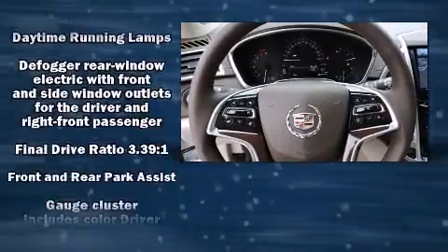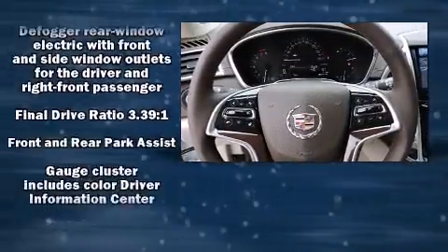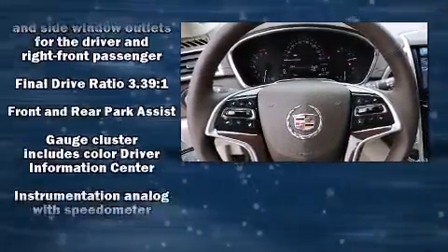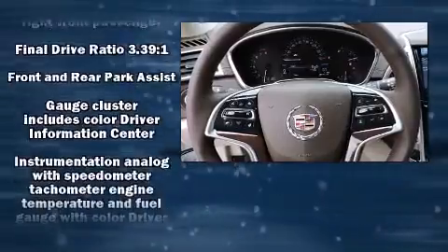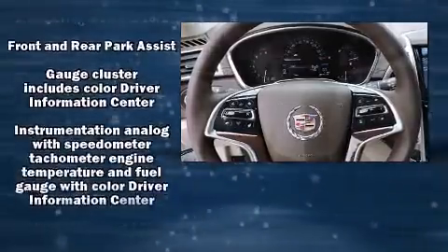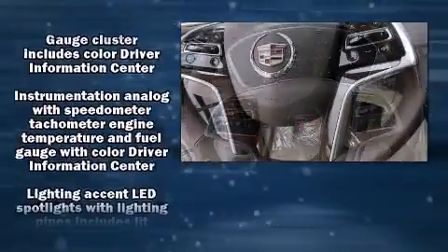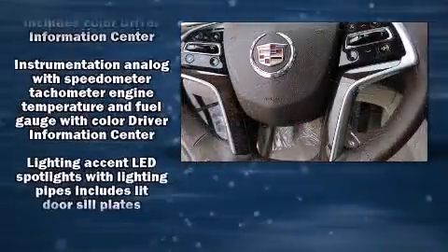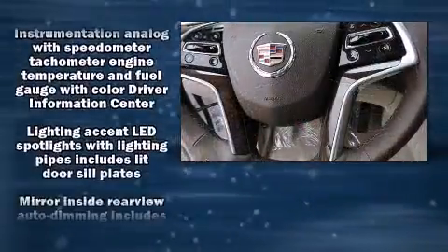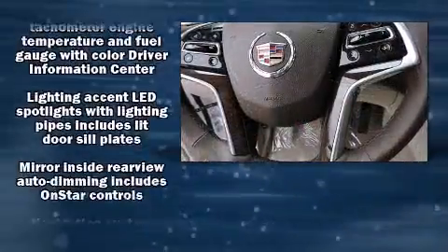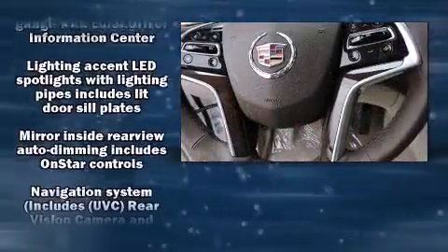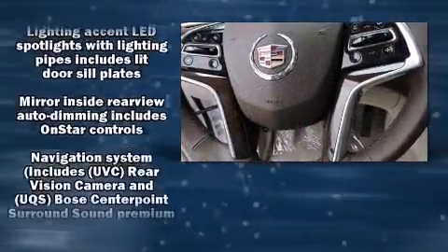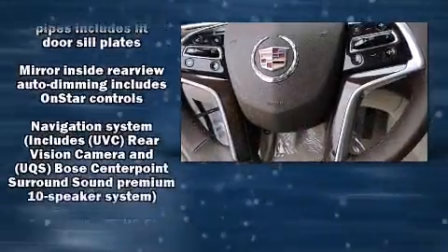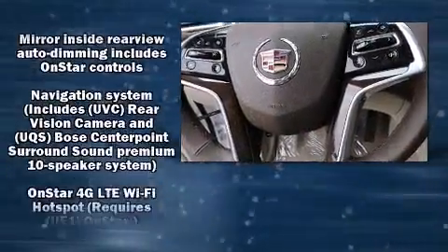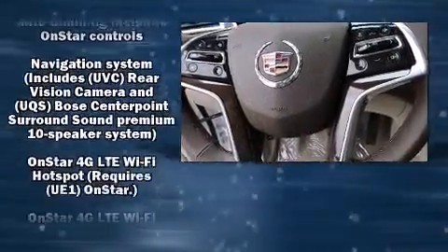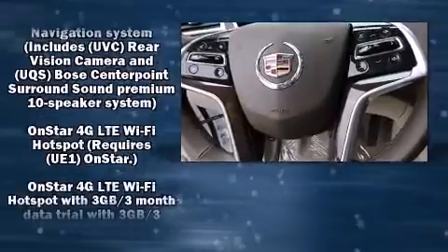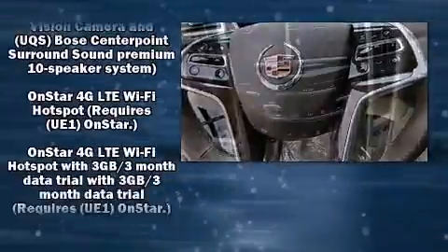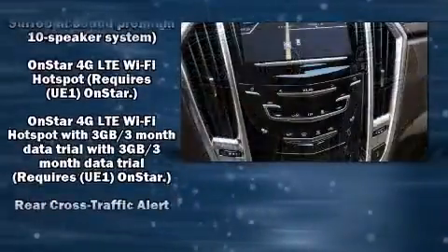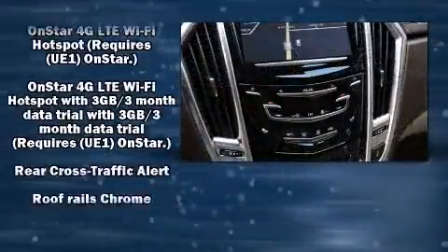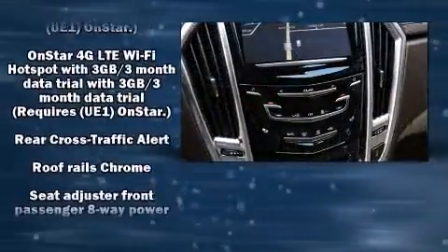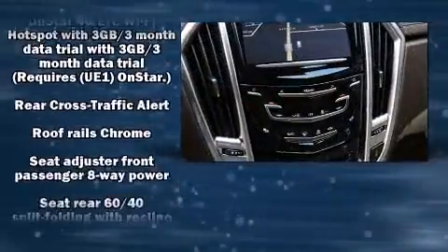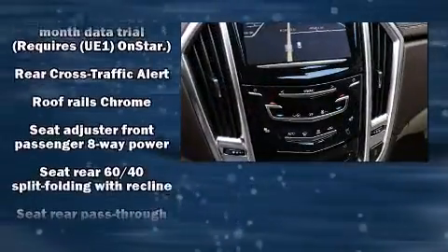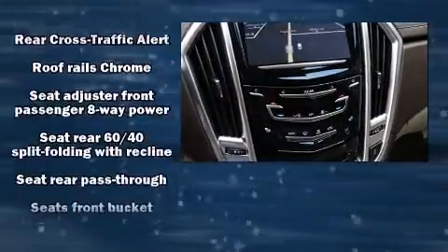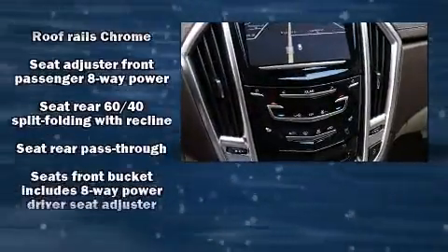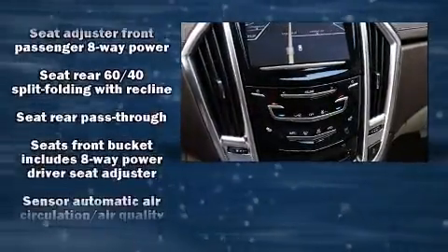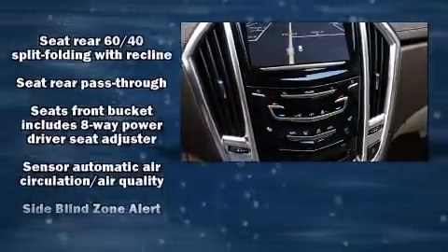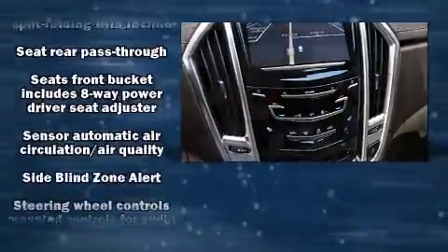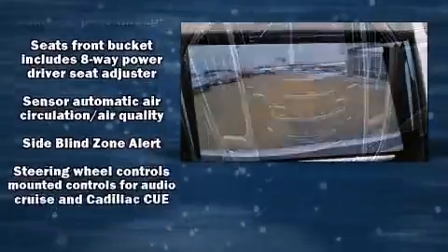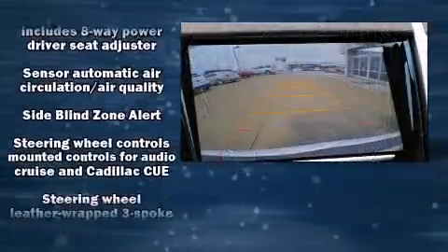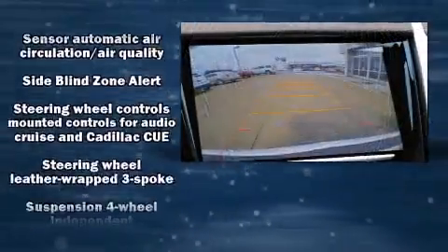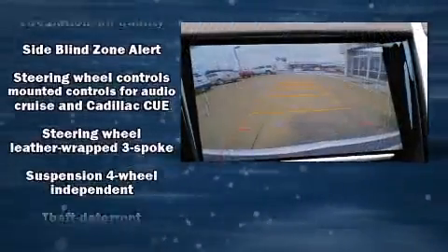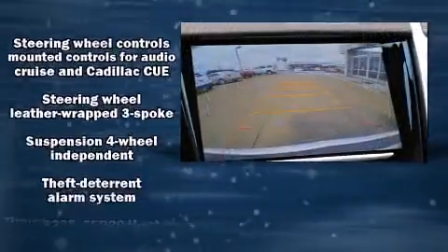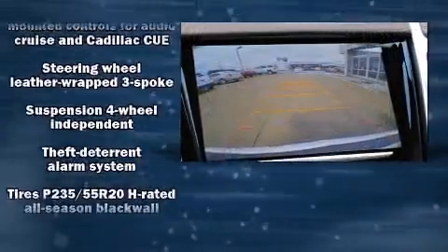Safety equipment has been integrated throughout, including dual front impact airbags with occupant sensing airbag, head curtain airbags, brake assist, a panic alarm, OnStar, and four-wheel disc brakes with AVS.